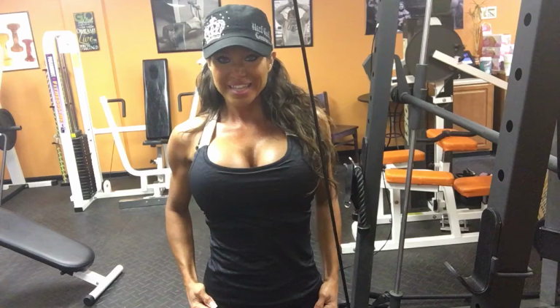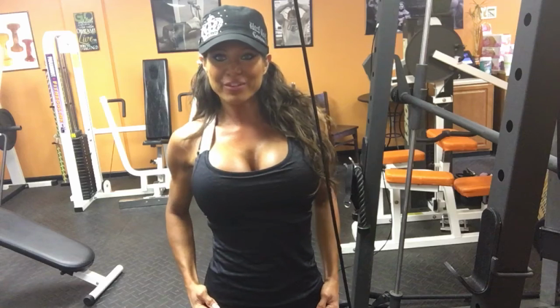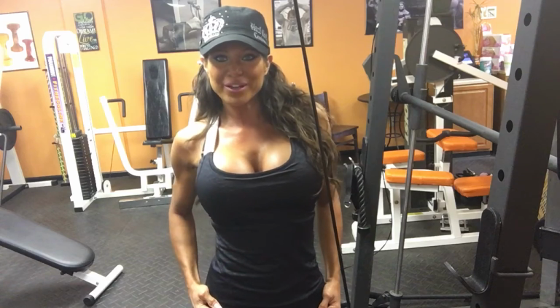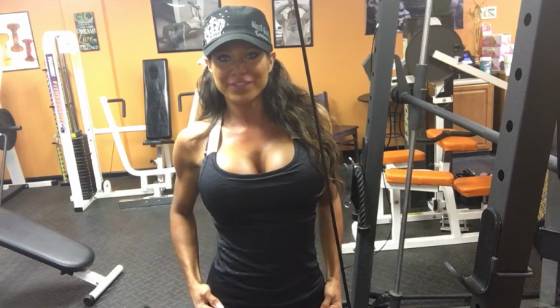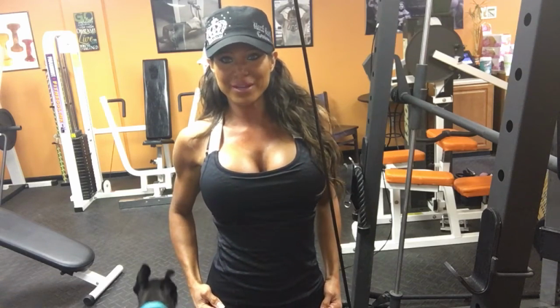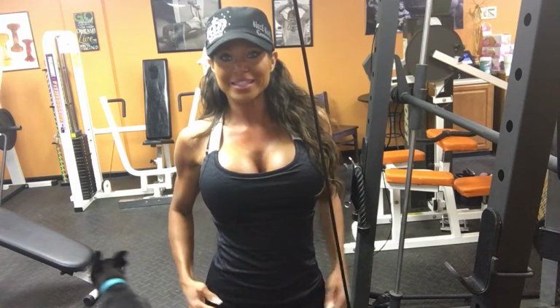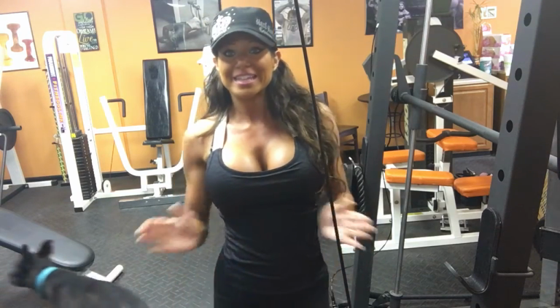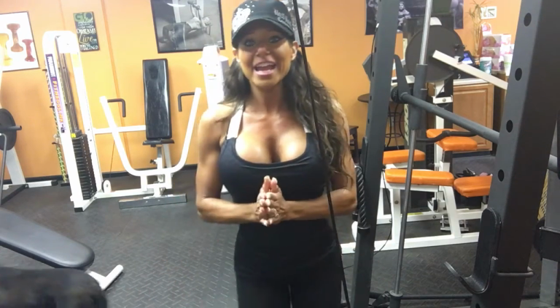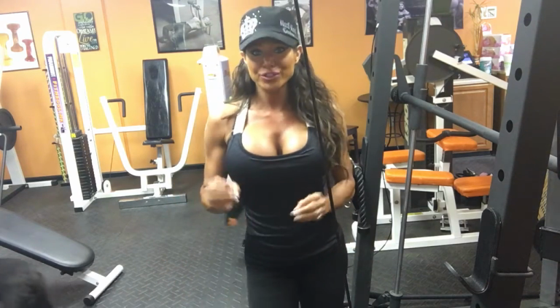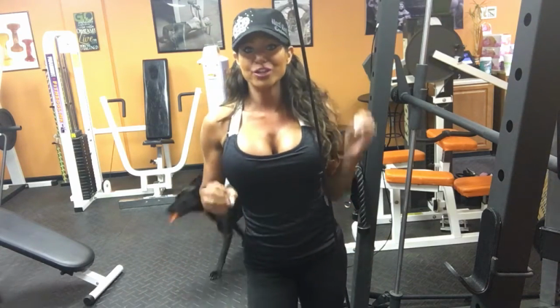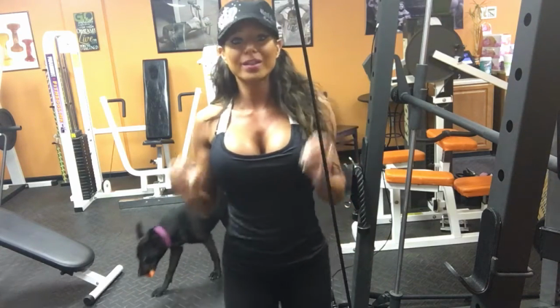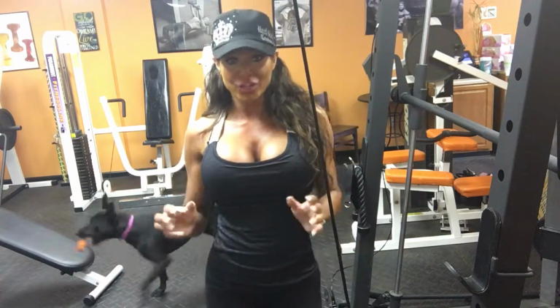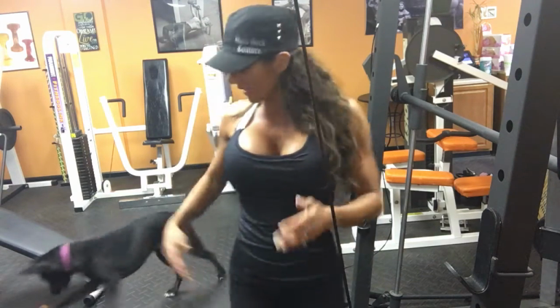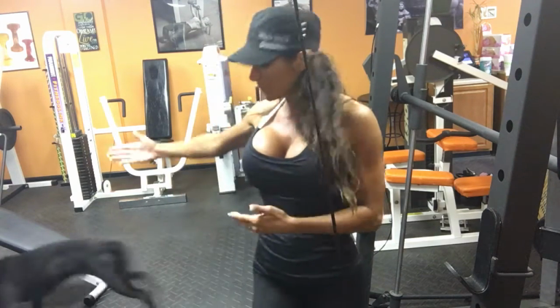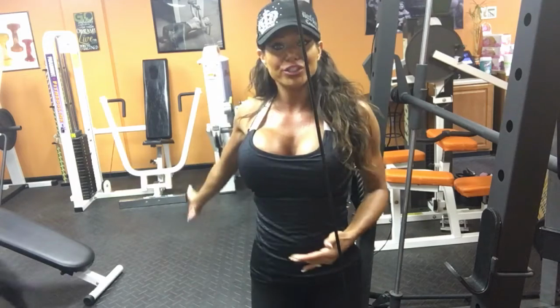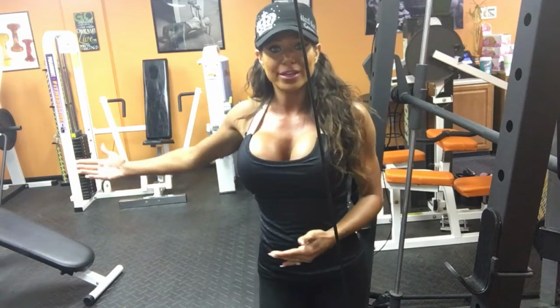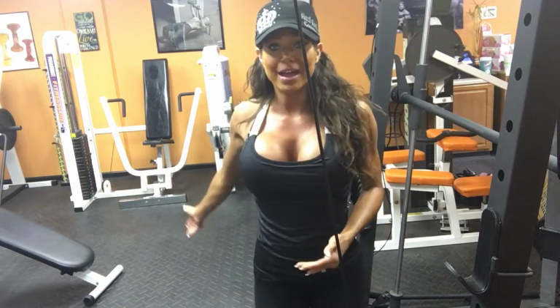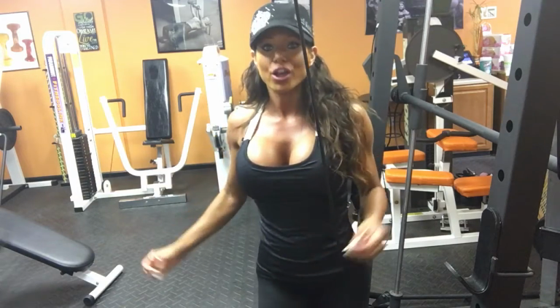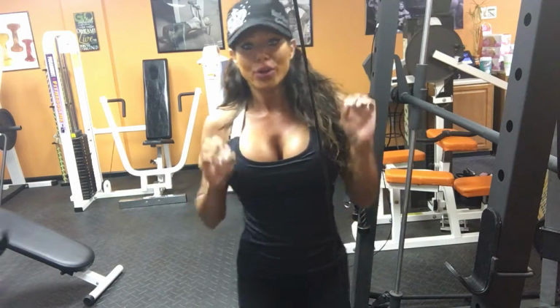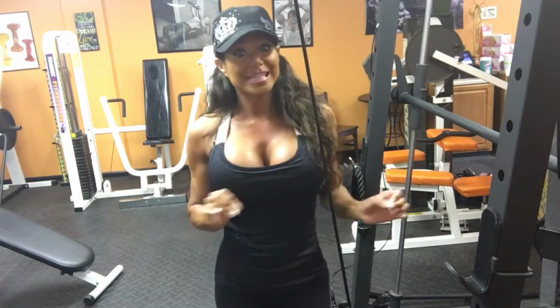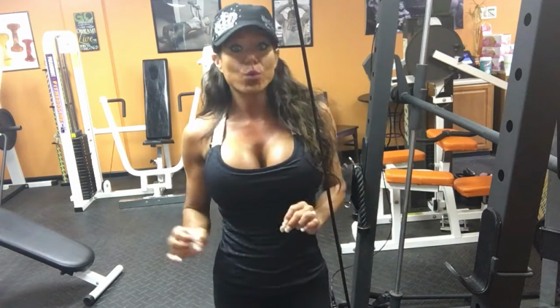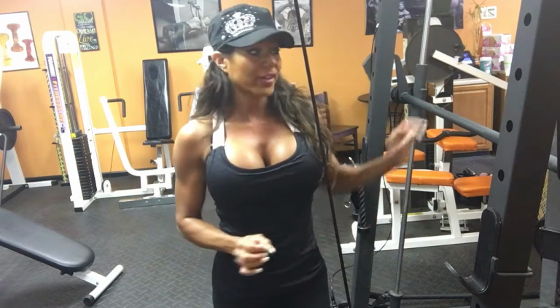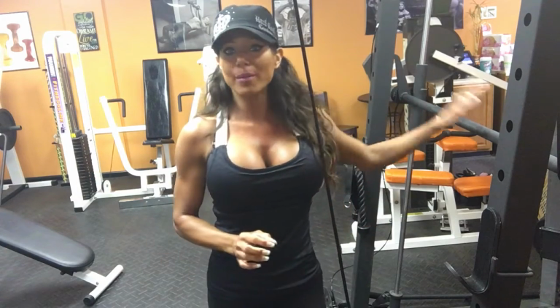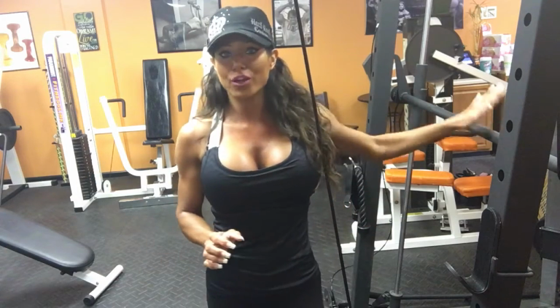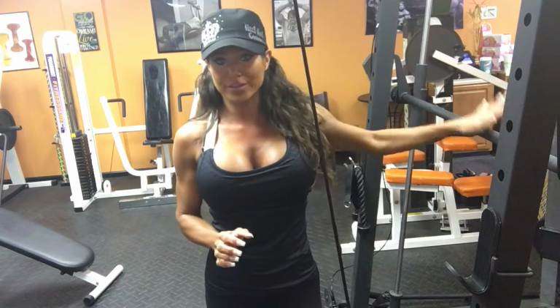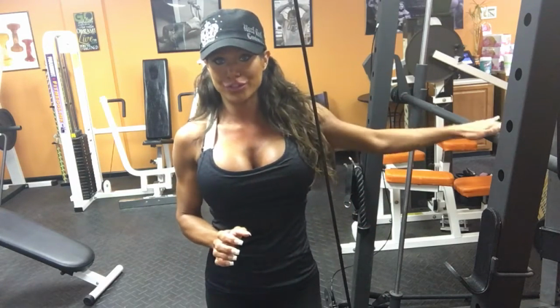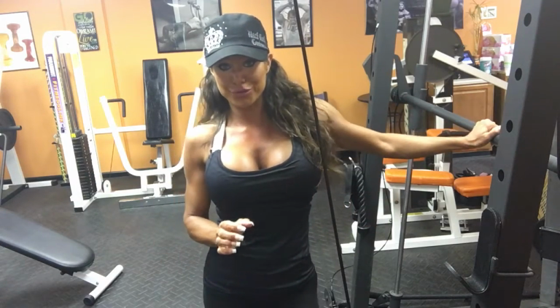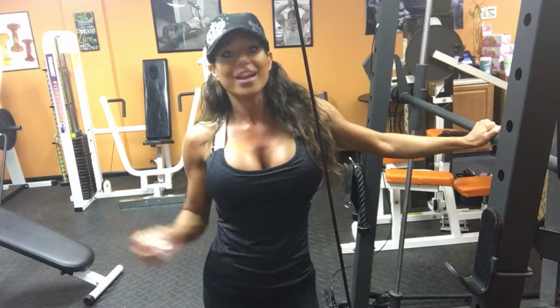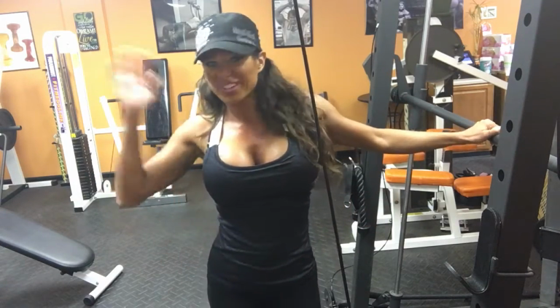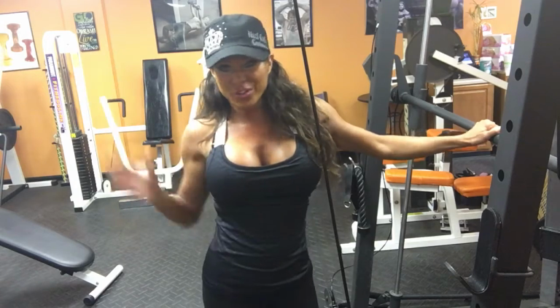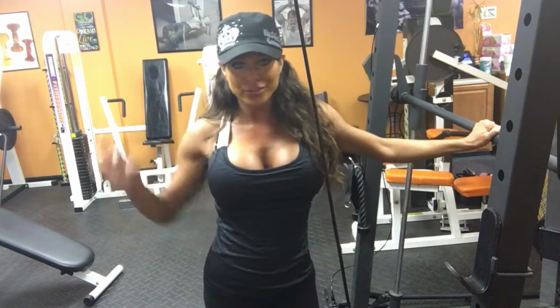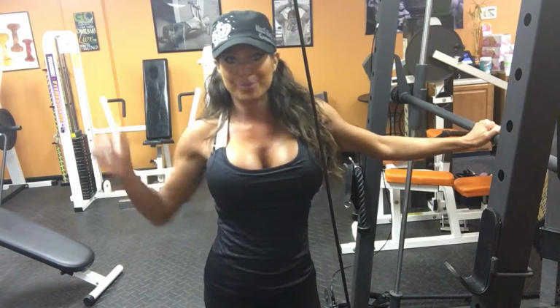Hi everyone, Grace here with Fitness by Grace, and today I want to show you how to do one-legged jumps. This is Bo and Shelby here in the background, so I just got to warn you — they are probably going to go crazy when I show you how to do these because they don't like all the noise and all the jumping.